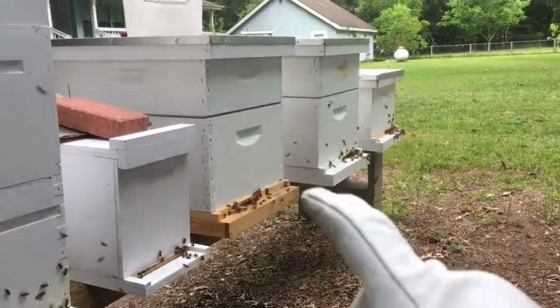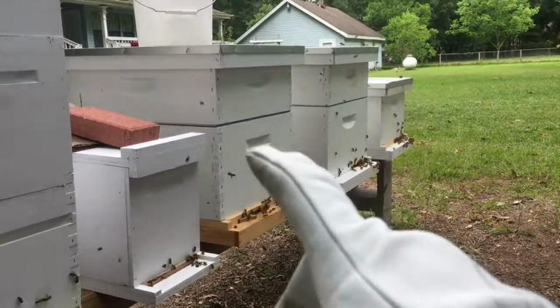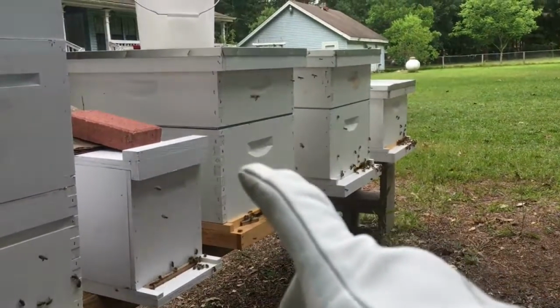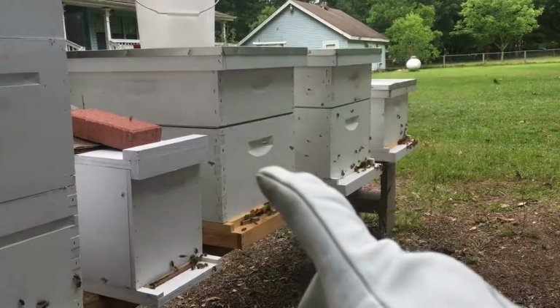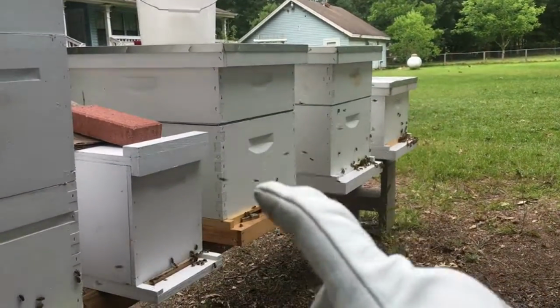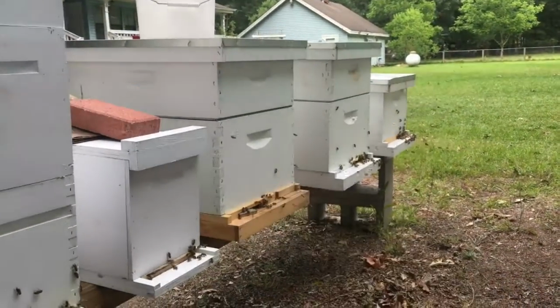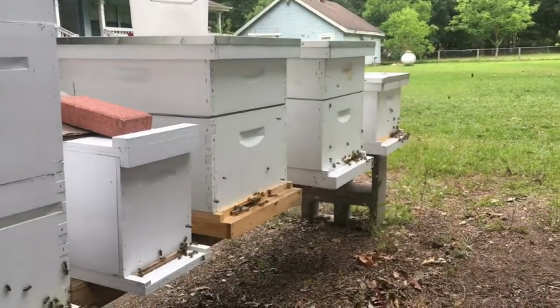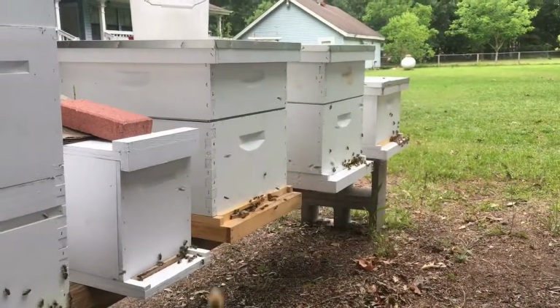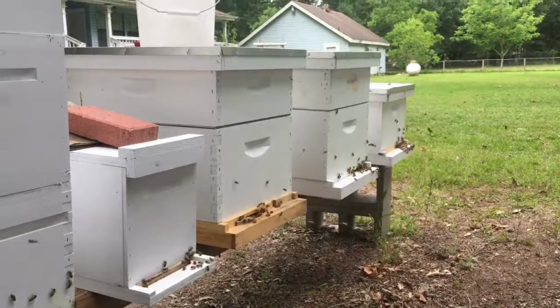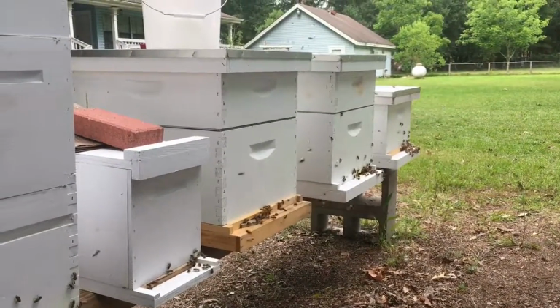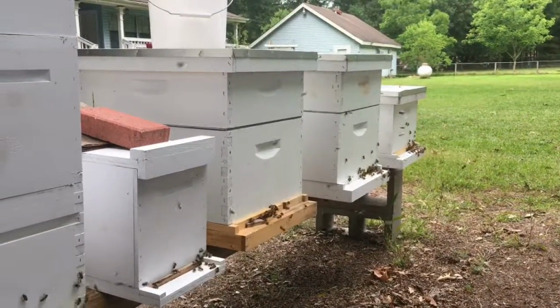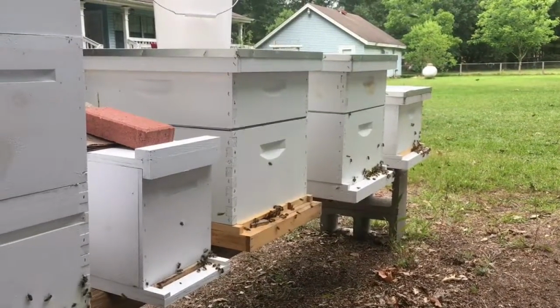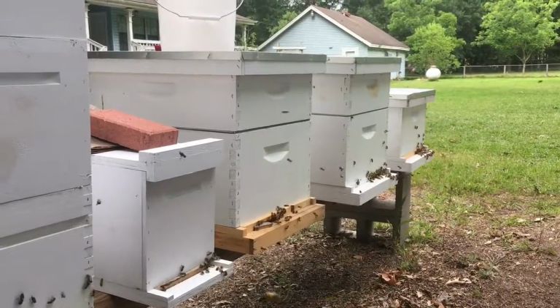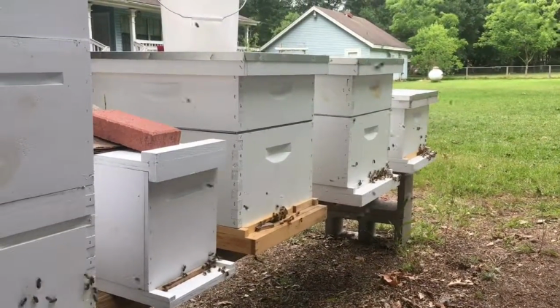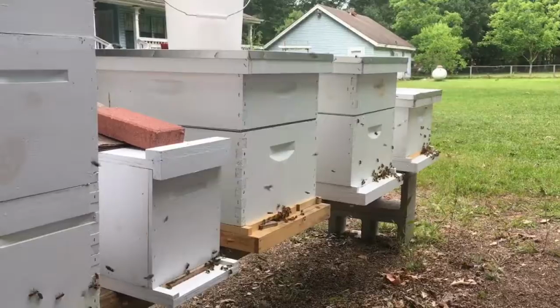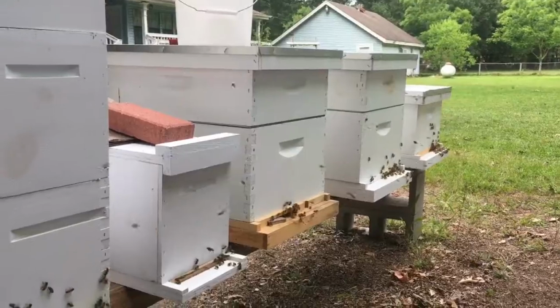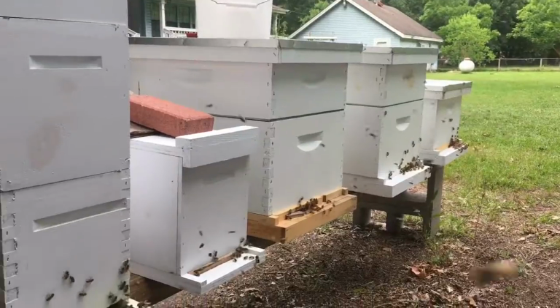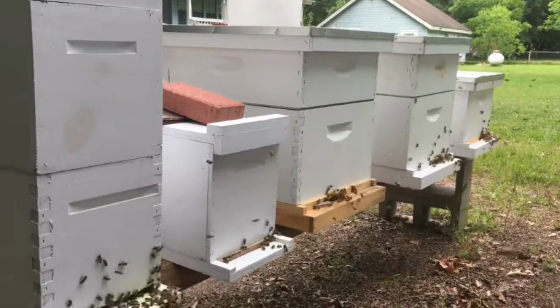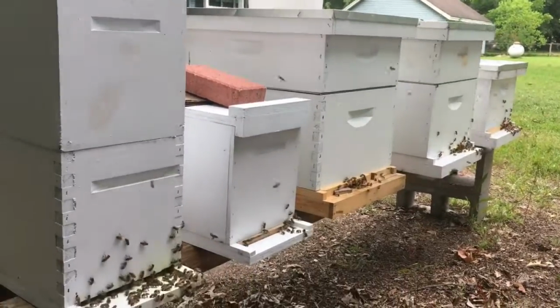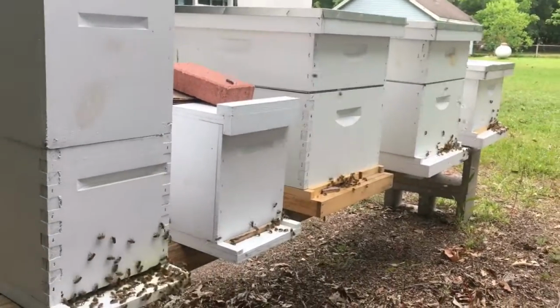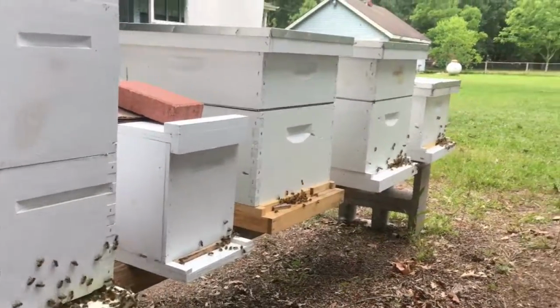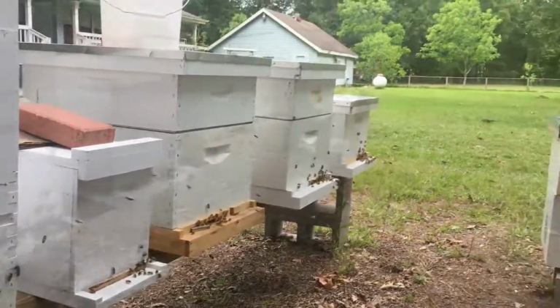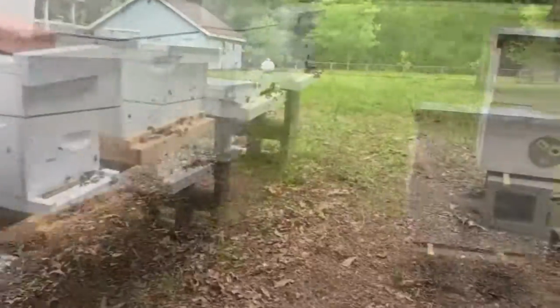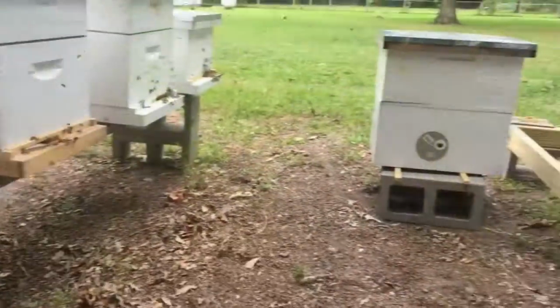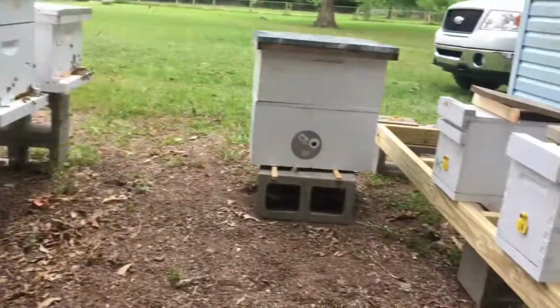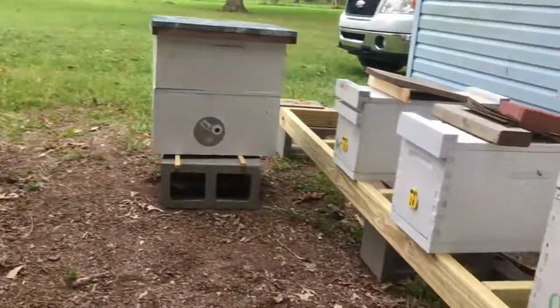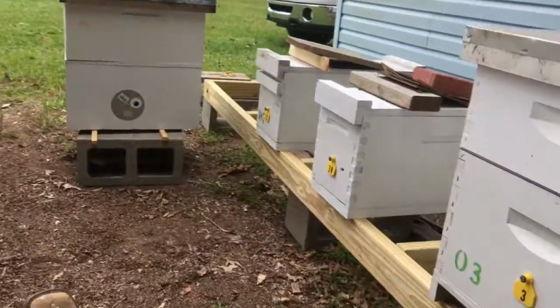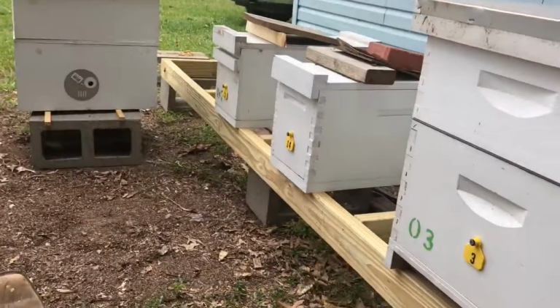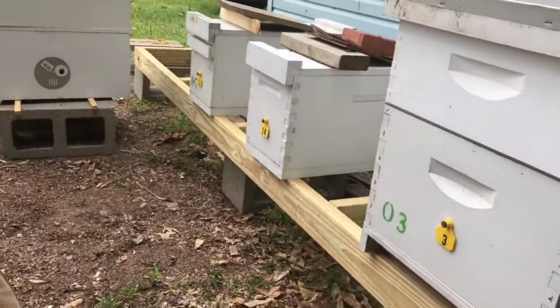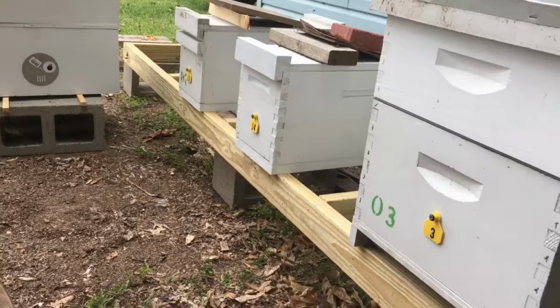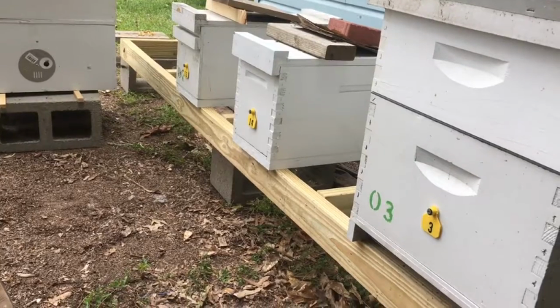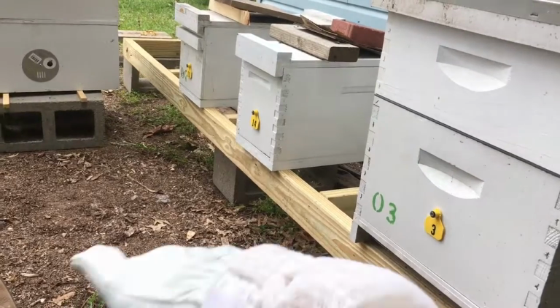Yesterday I went into this hive, pulled the queen out of it, and today installed a new queen. Trying to get things better organized here, cleaned up a little.